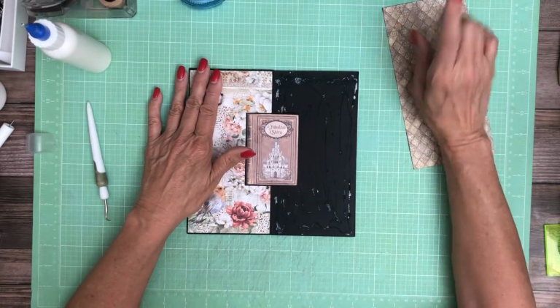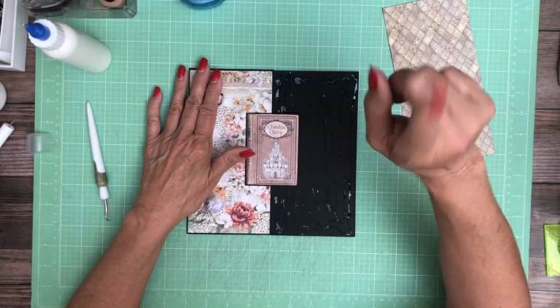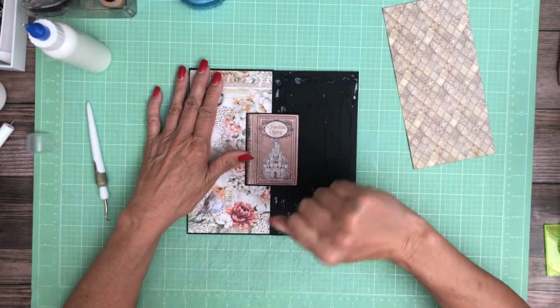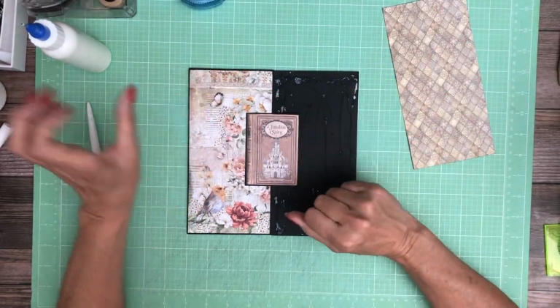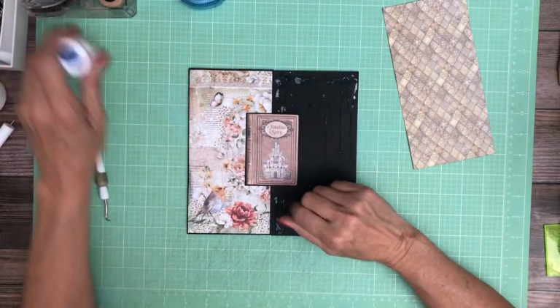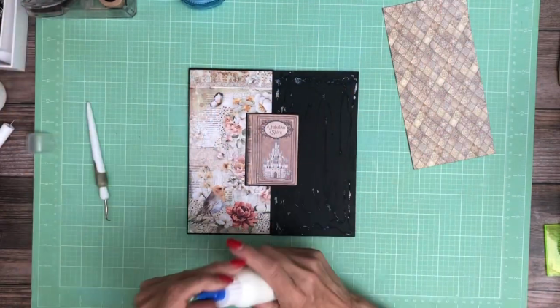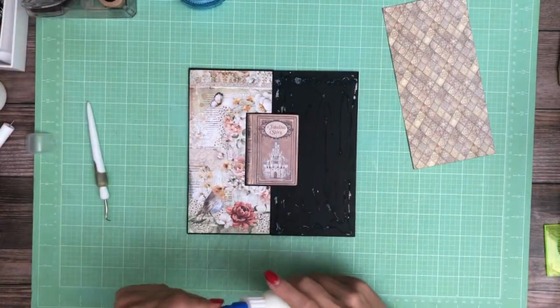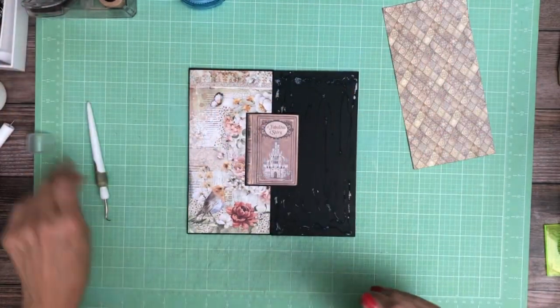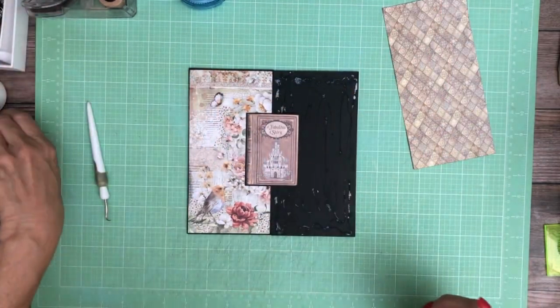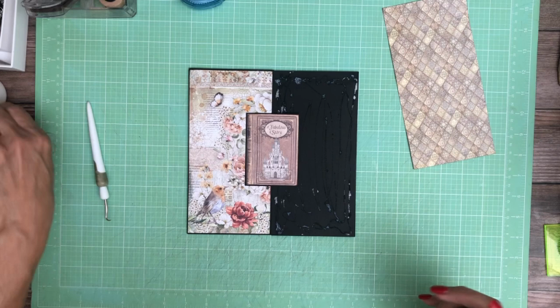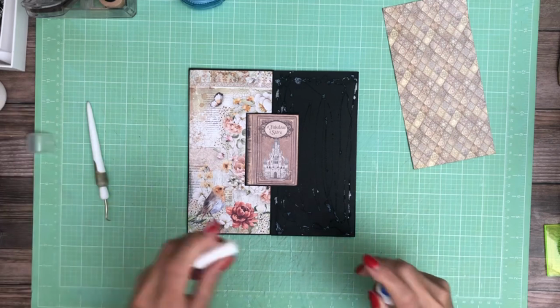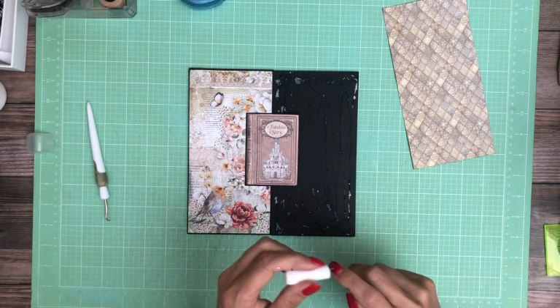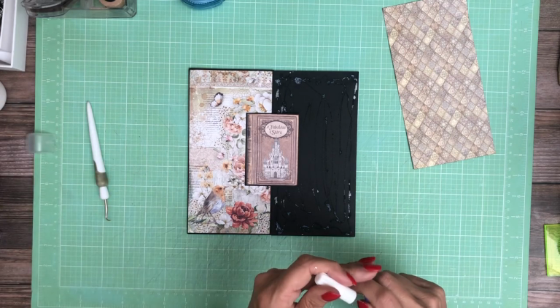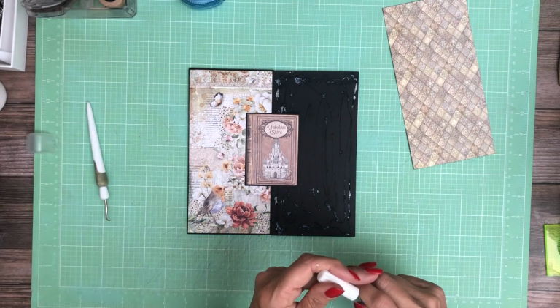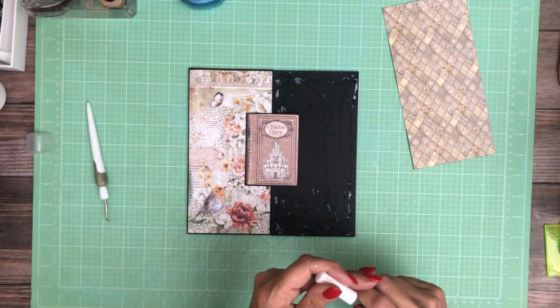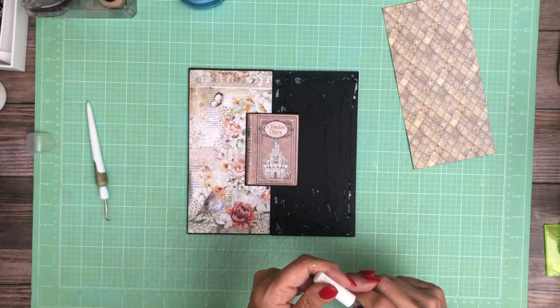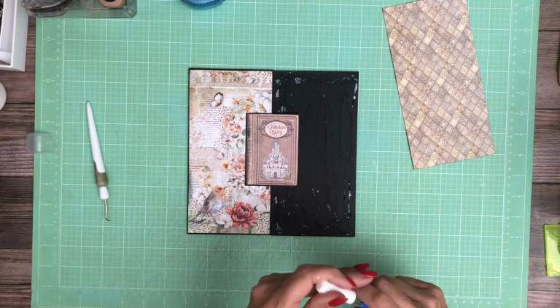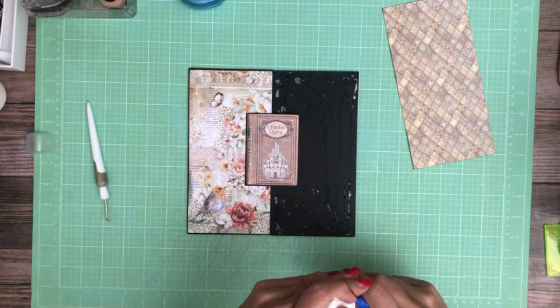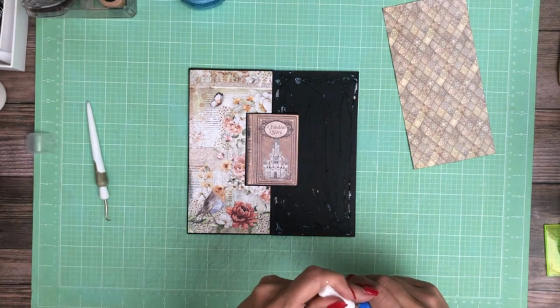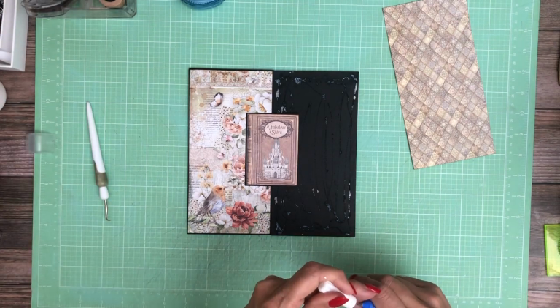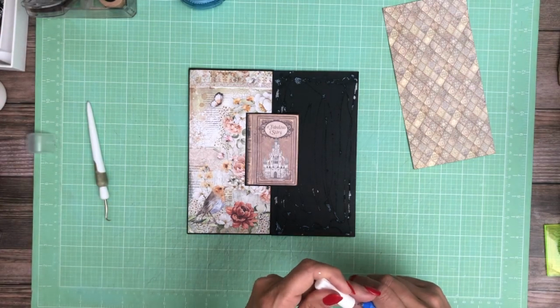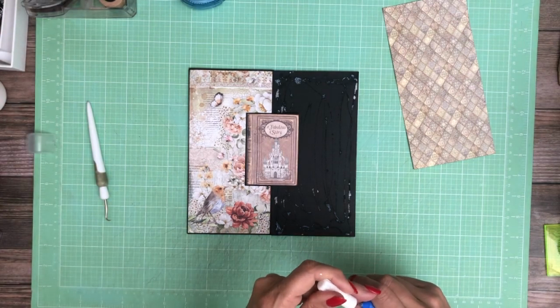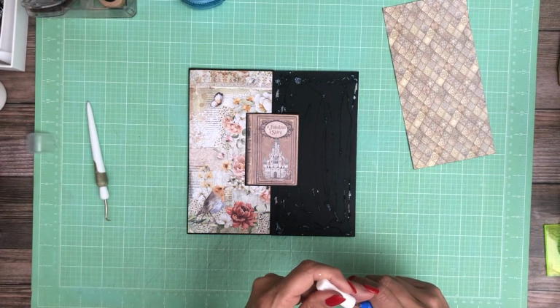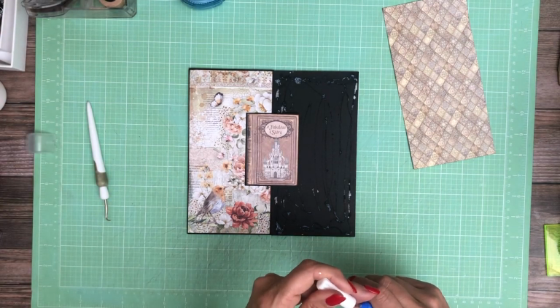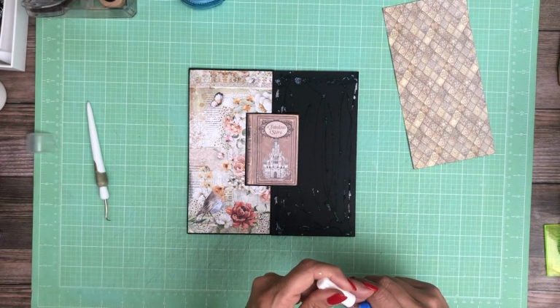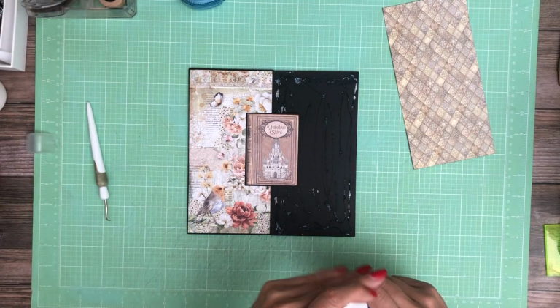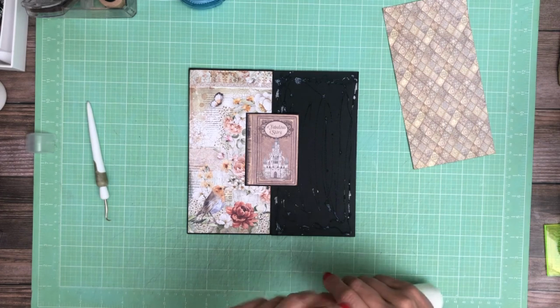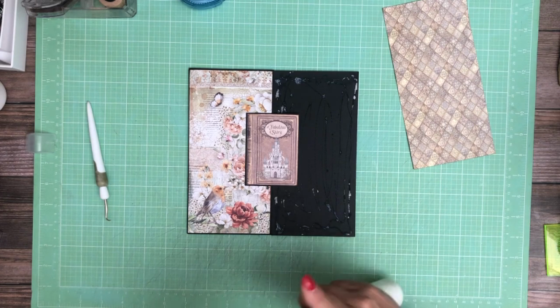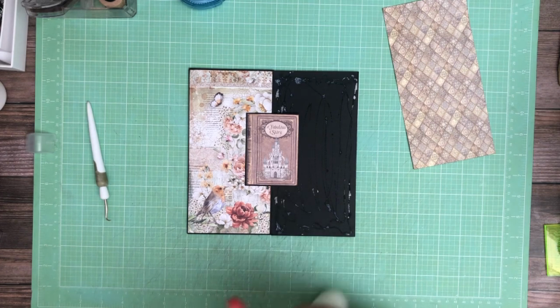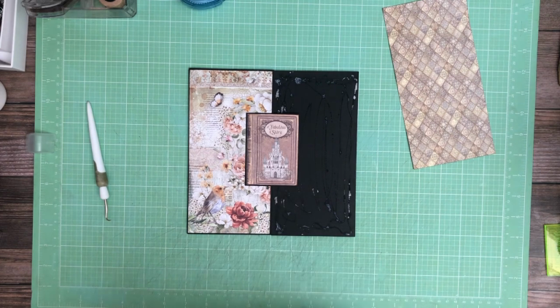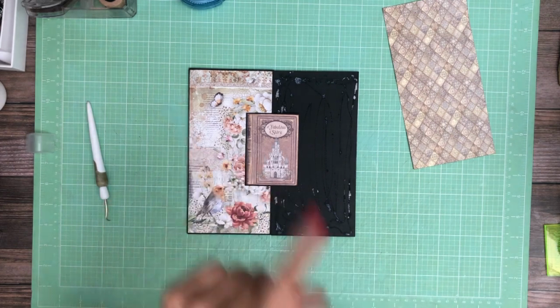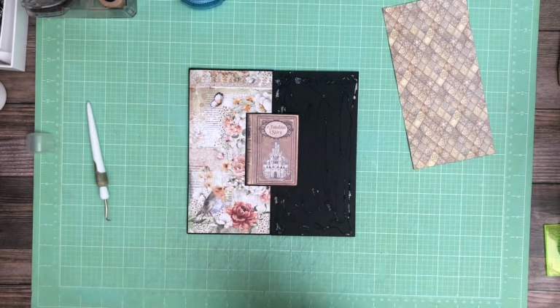You're going to have to go to the walkthrough to figure out what I do, because I'm going to call it quits for this video. And again, this is page 5. Thanks everybody for tuning in. It's Daphne from Scrap and Create. I'll see you soon.